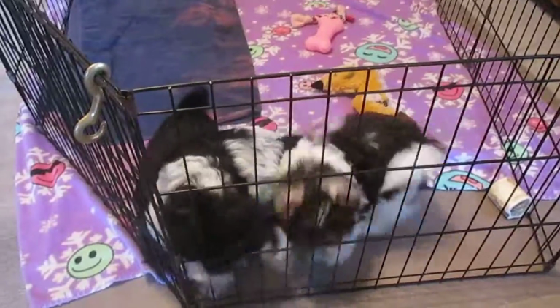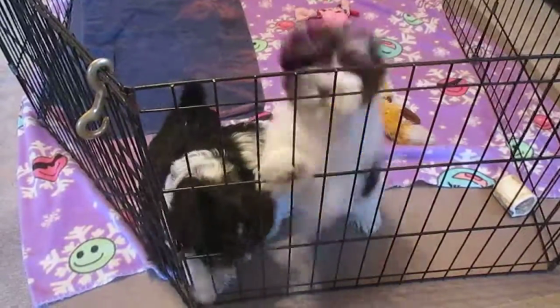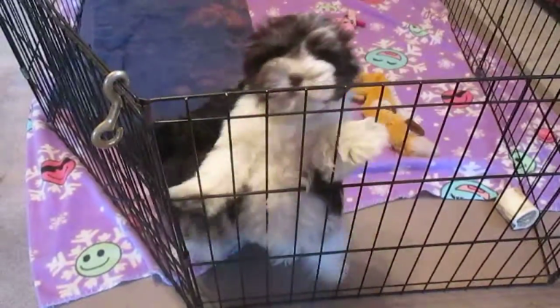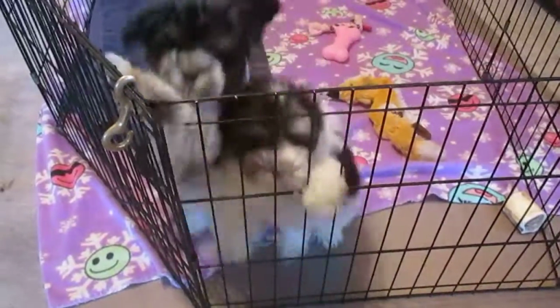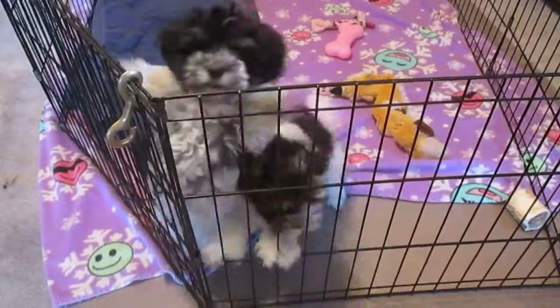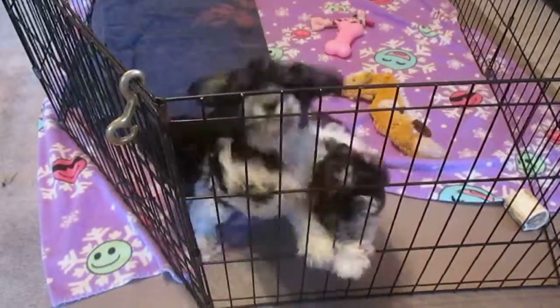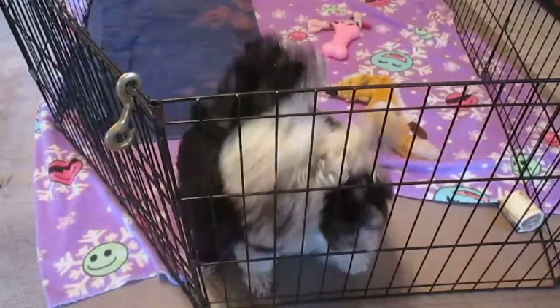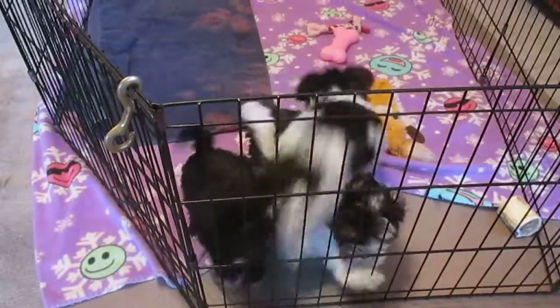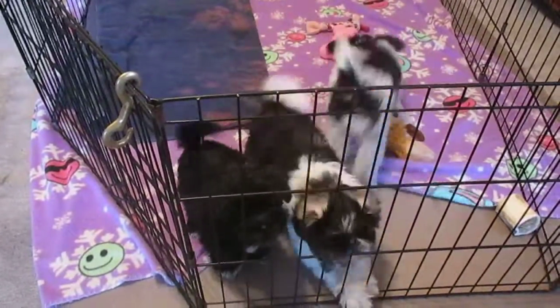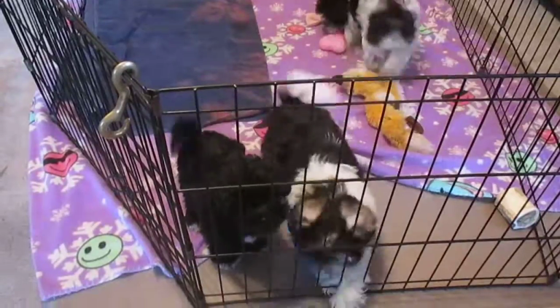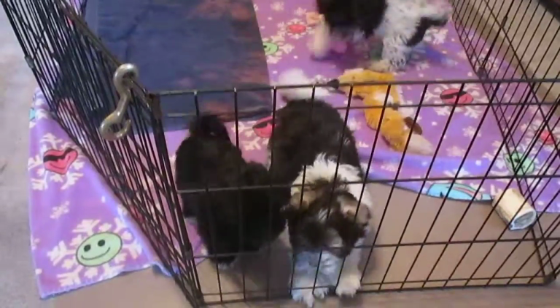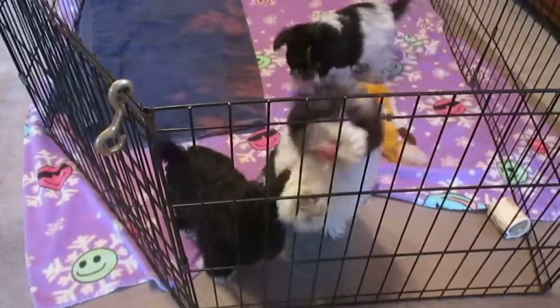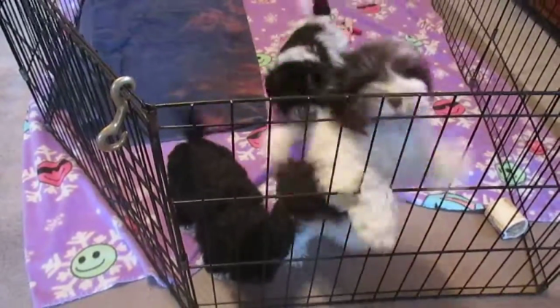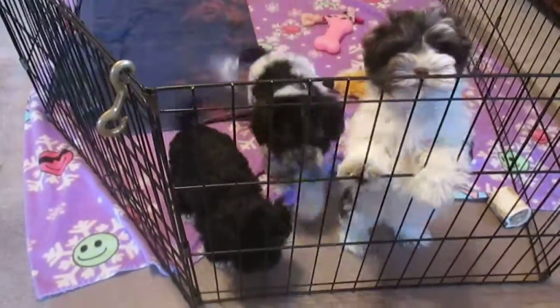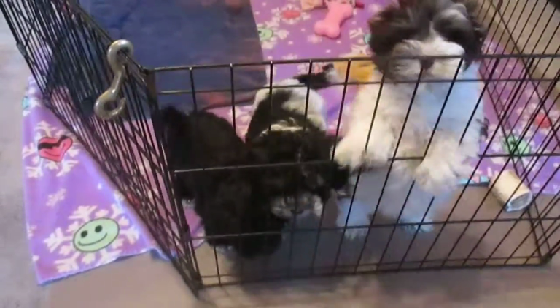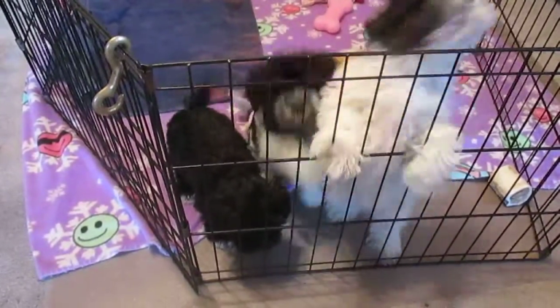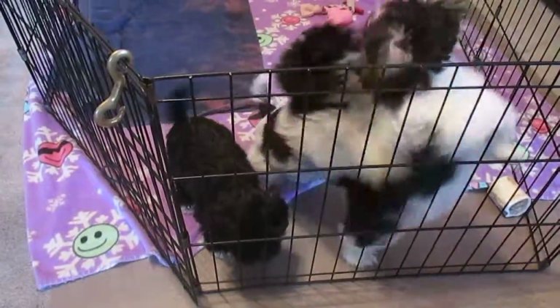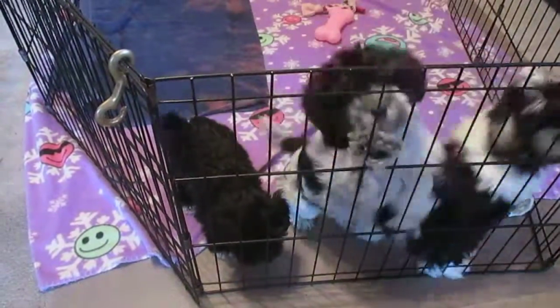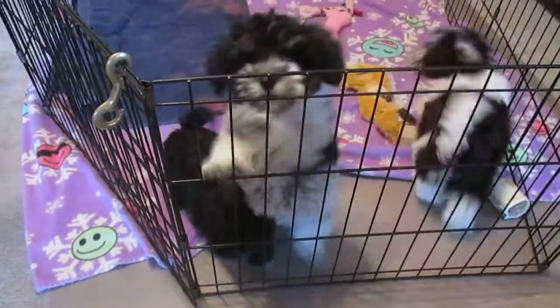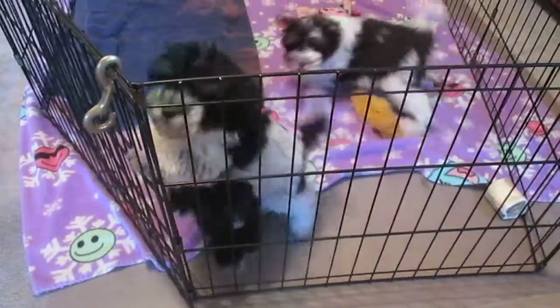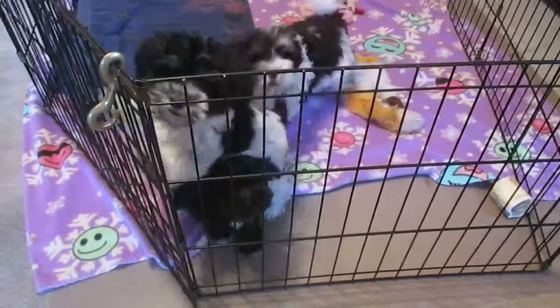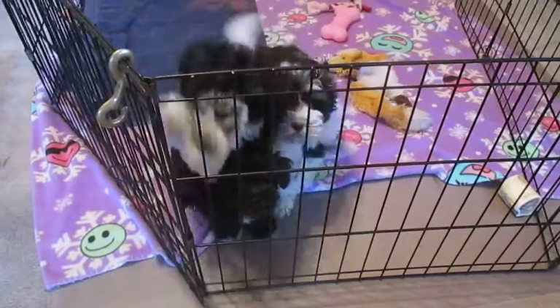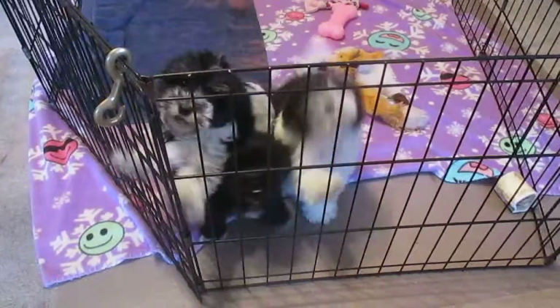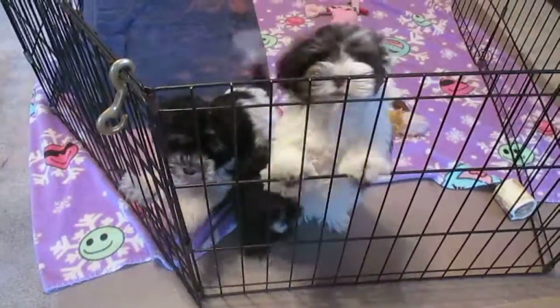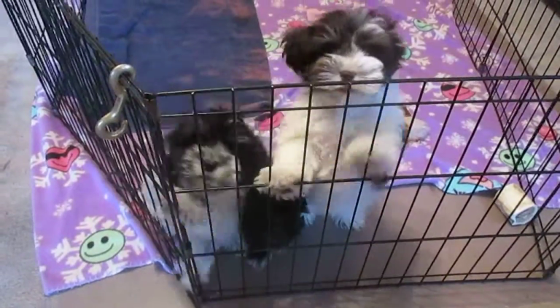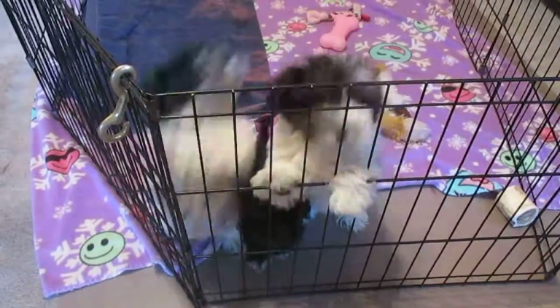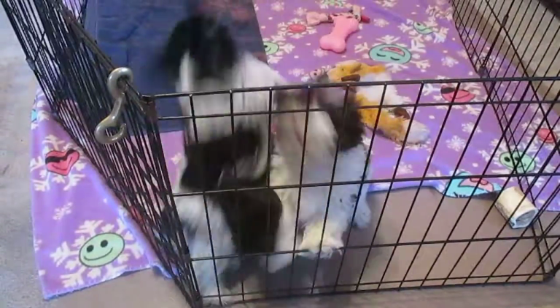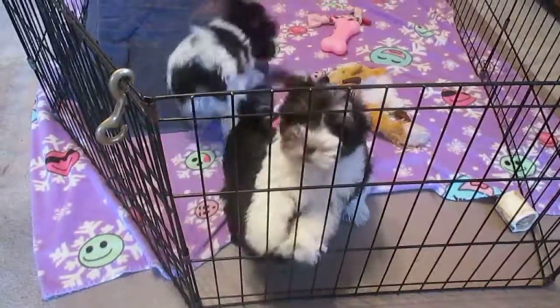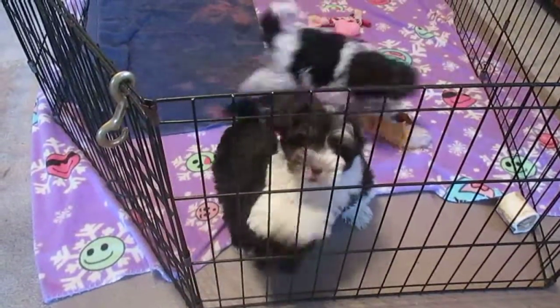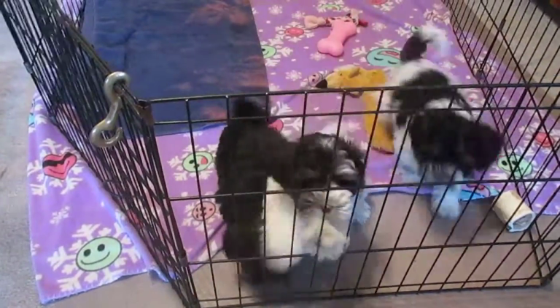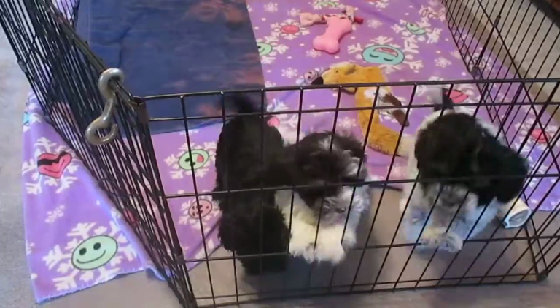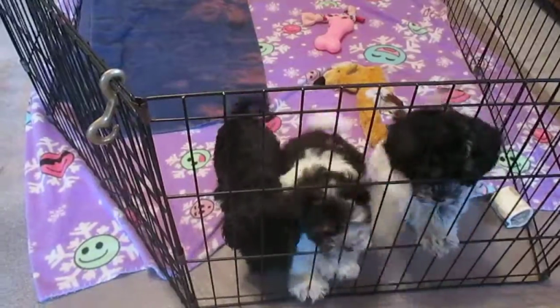Here we are at Island Miniature Schnauzers with a group of pup-pups. These little pup-pups are Lady Bell's kids — there are two females and one male.